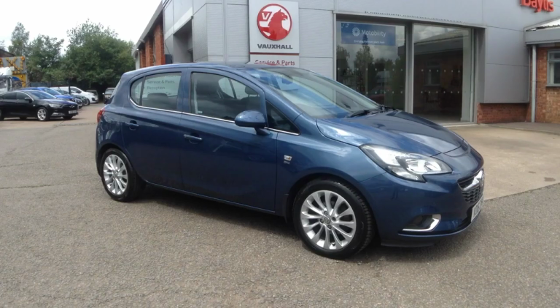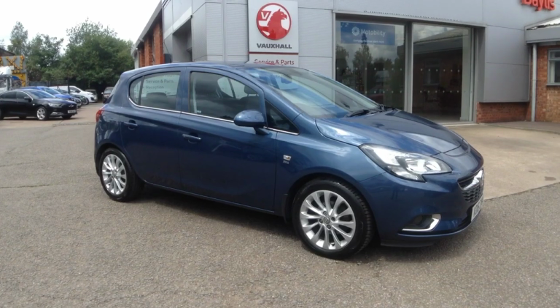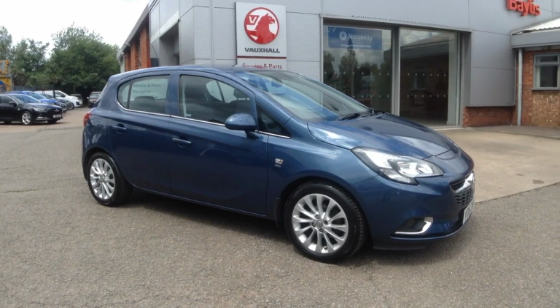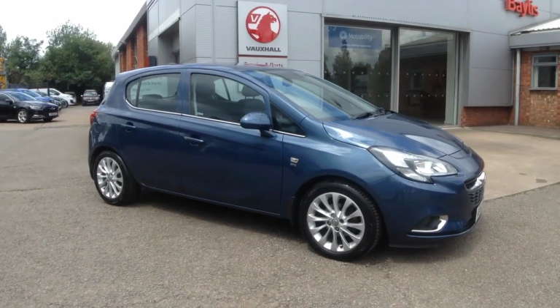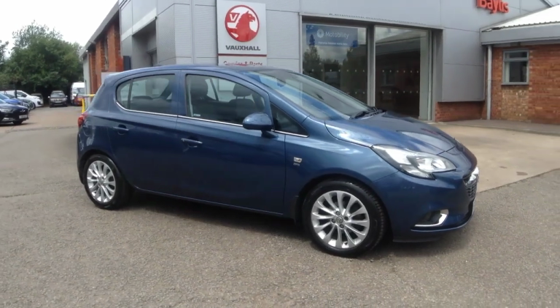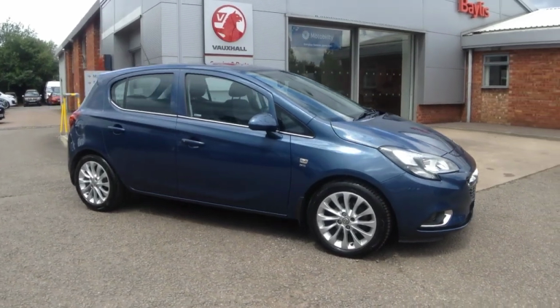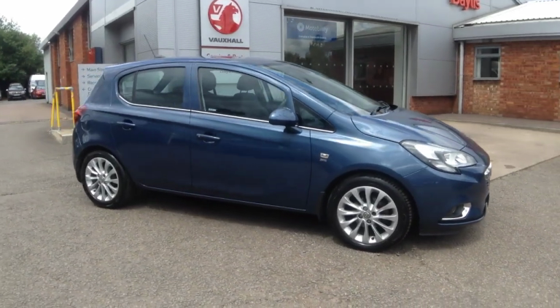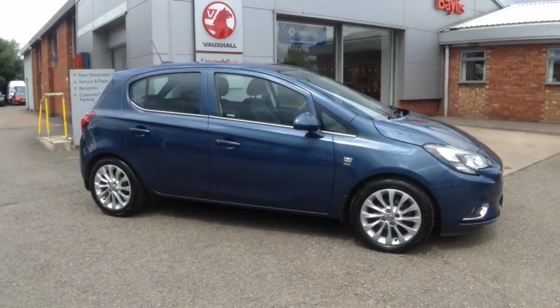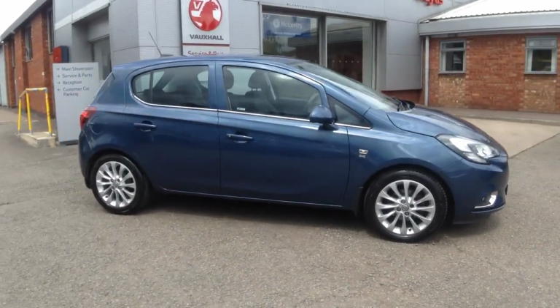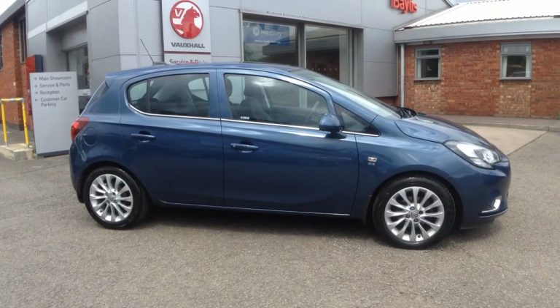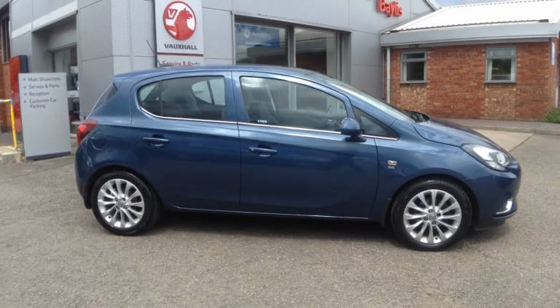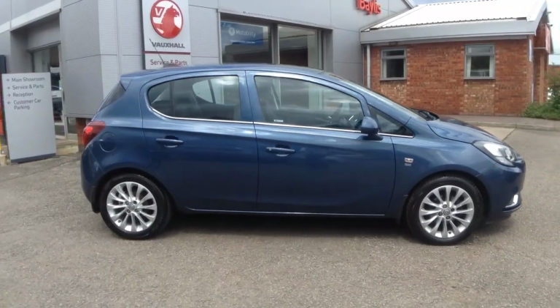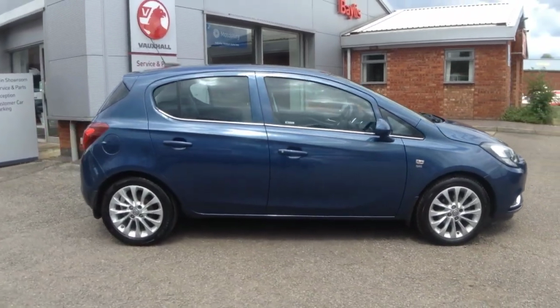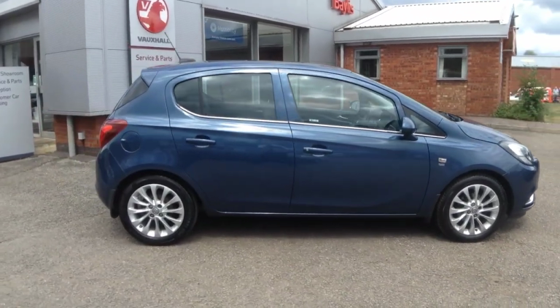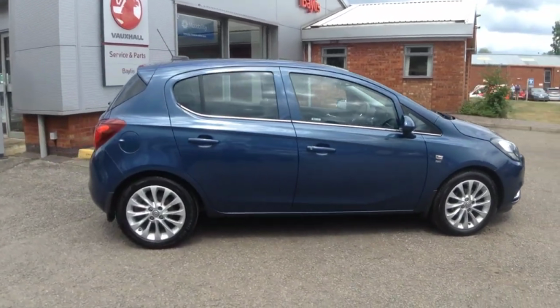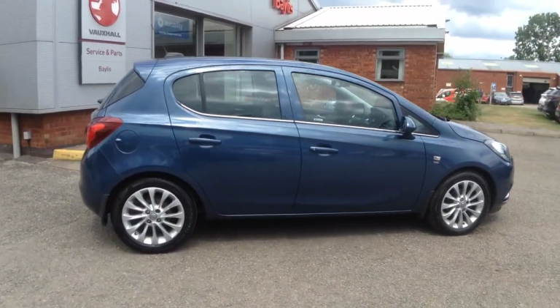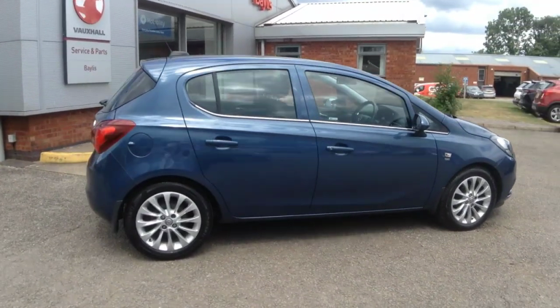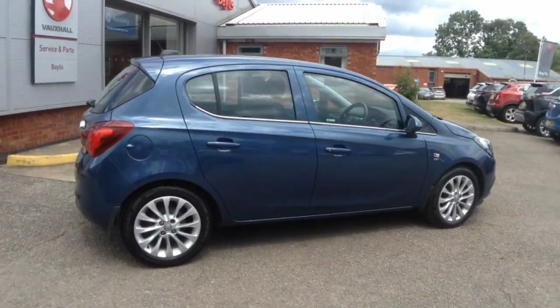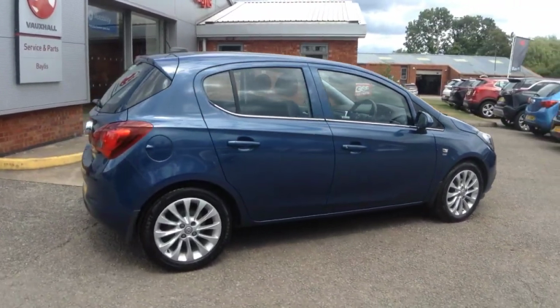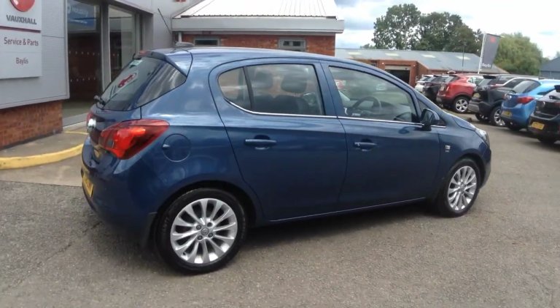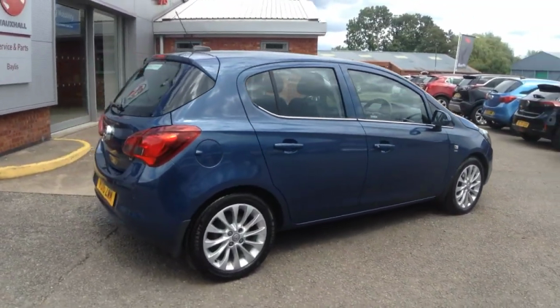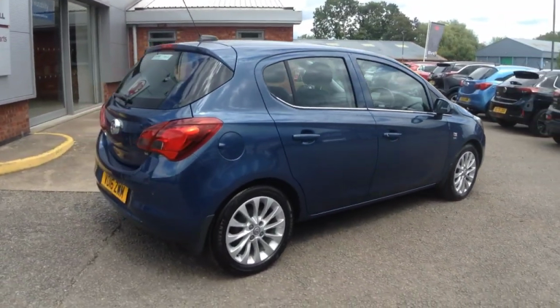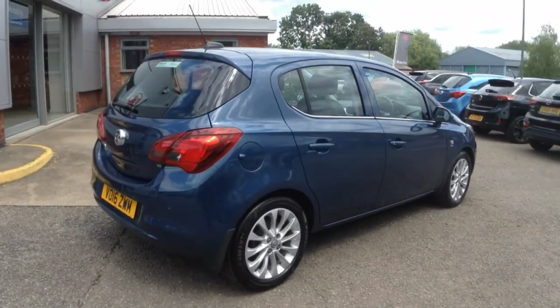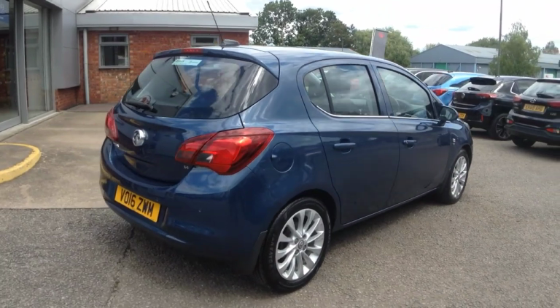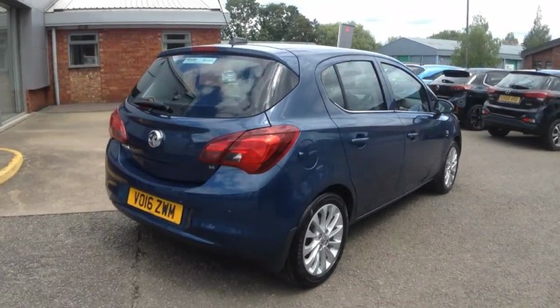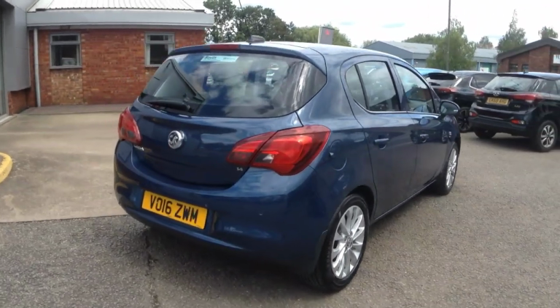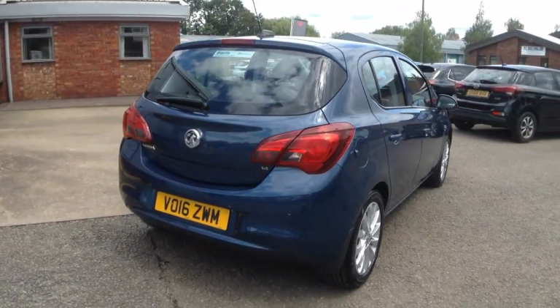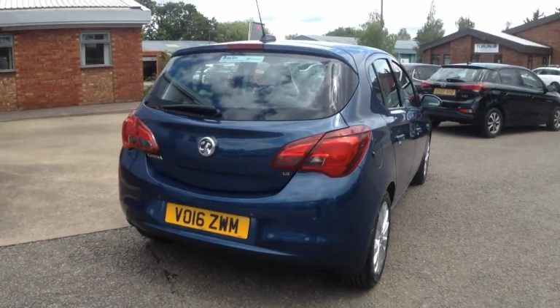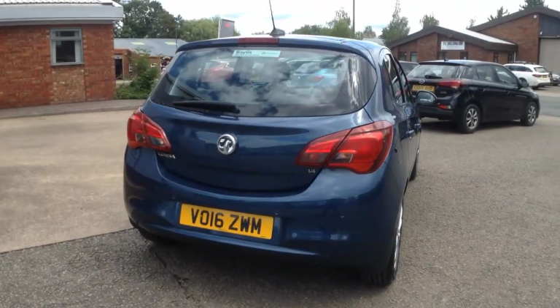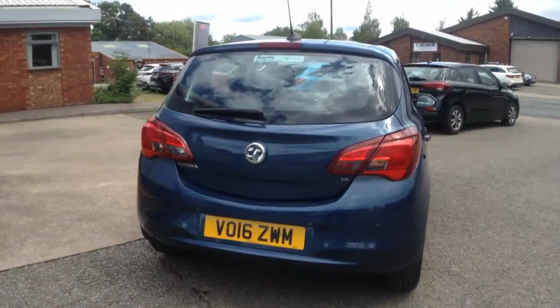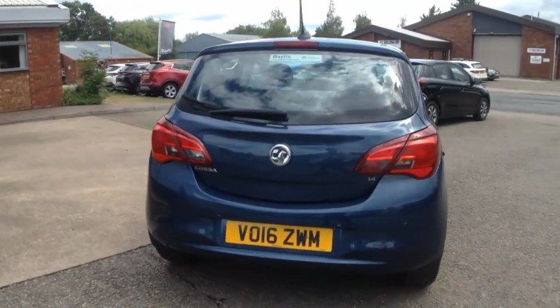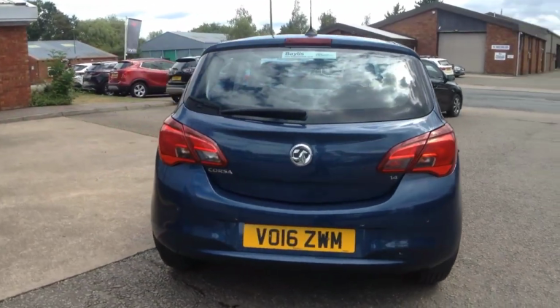Hello and welcome to Baileys Vauxhall. Today we're viewing a Vauxhall Corsa 1.4 SE Auto. This vehicle has covered 27,193 miles and is finished in blue. It also comes with a Baileys warranty with the option to extend it to up to 36 months.